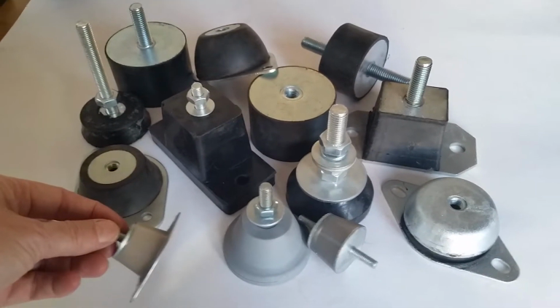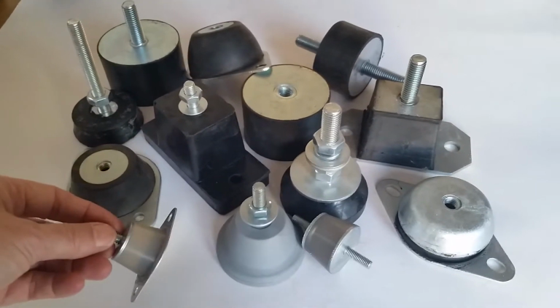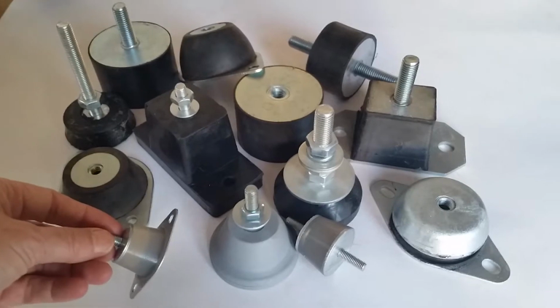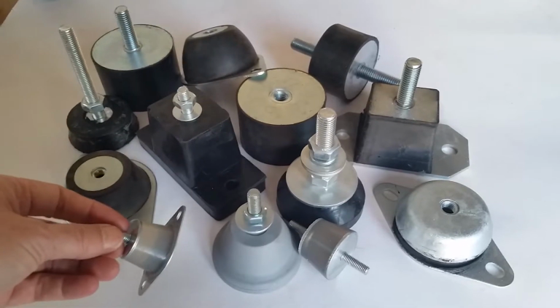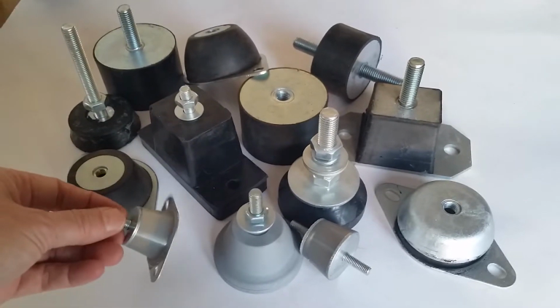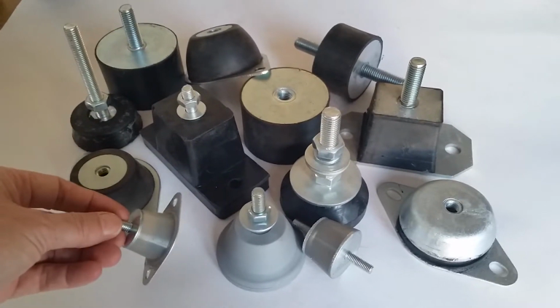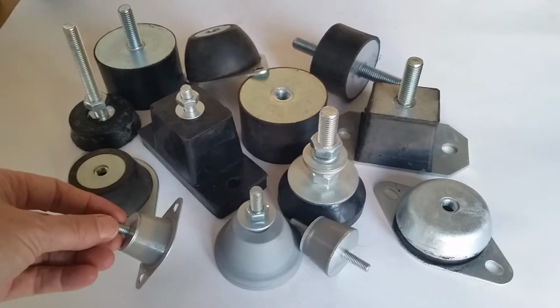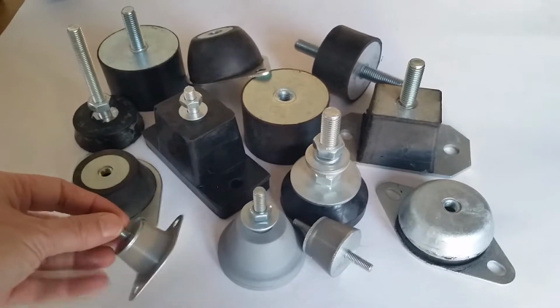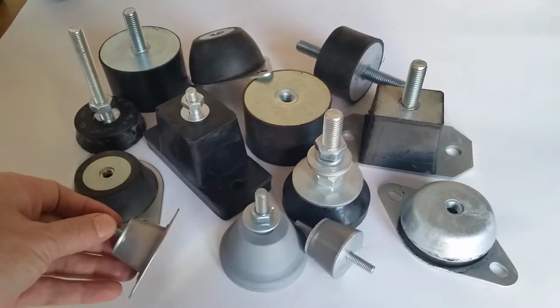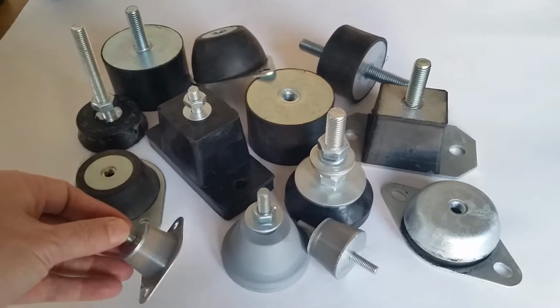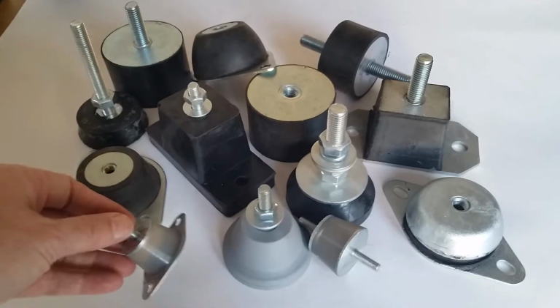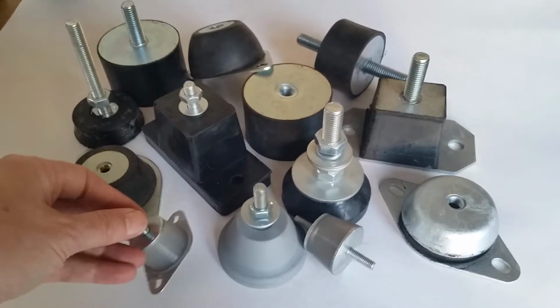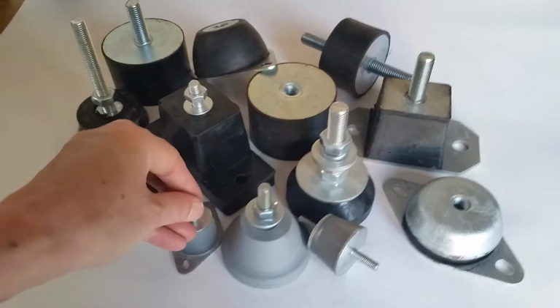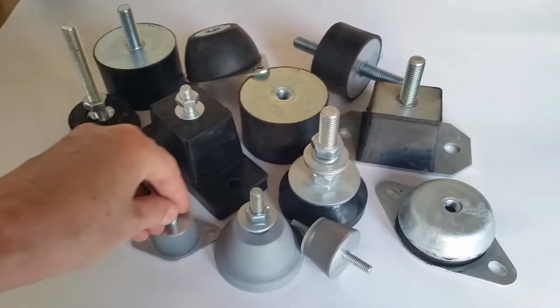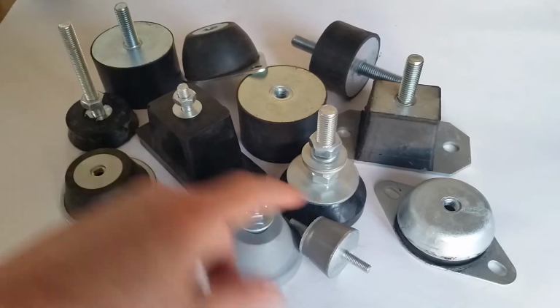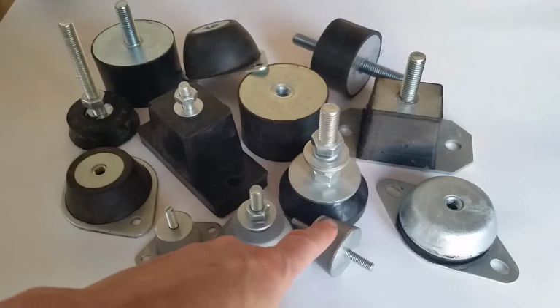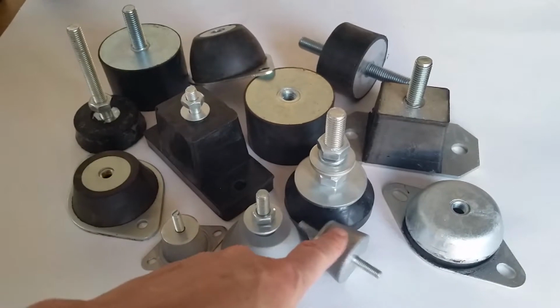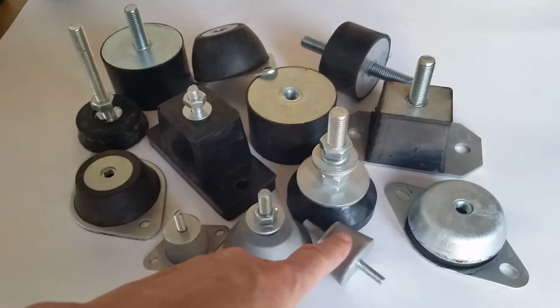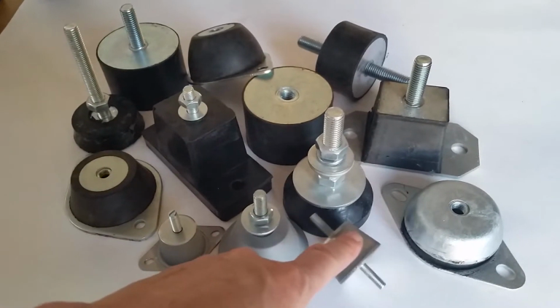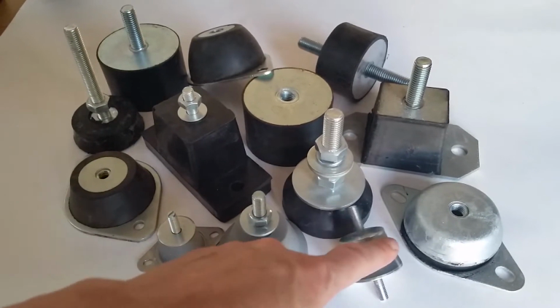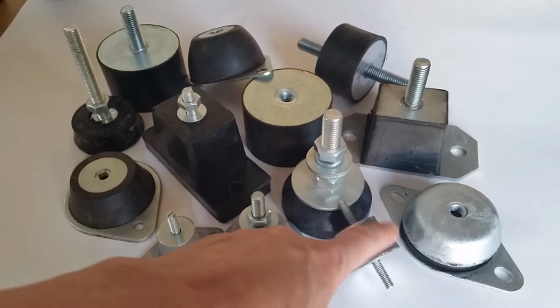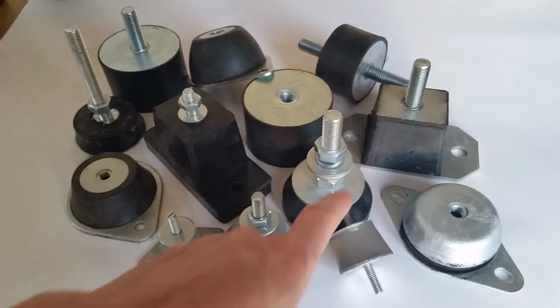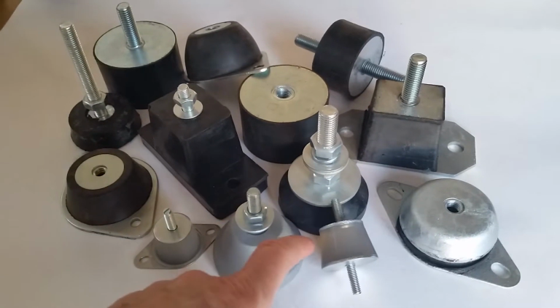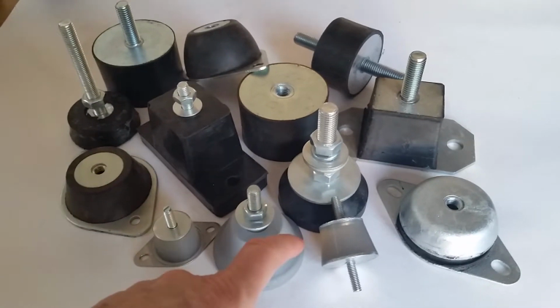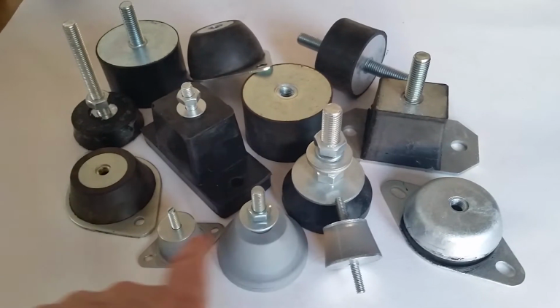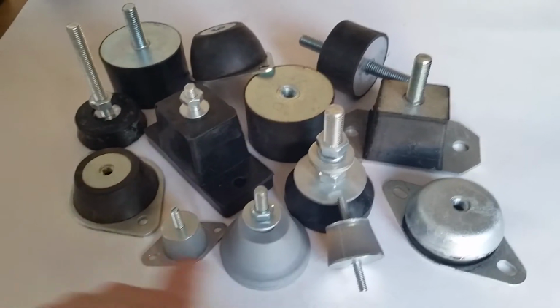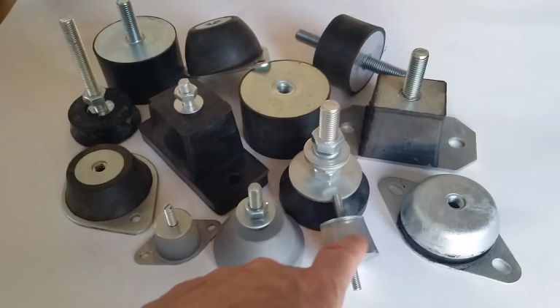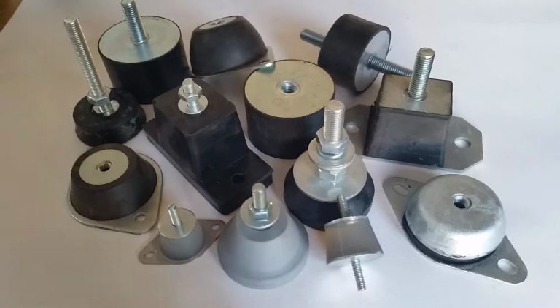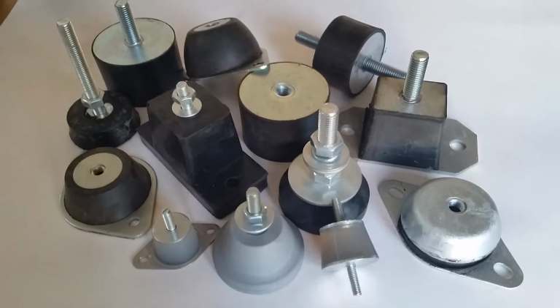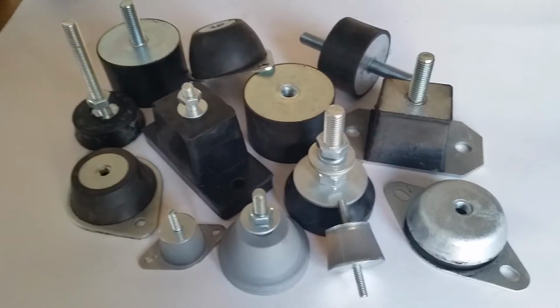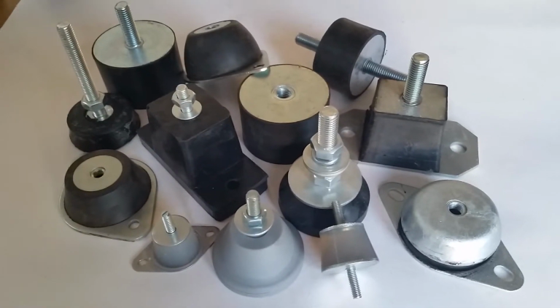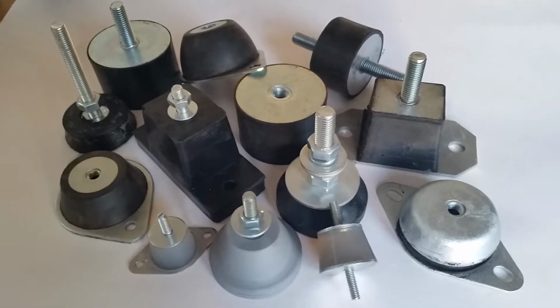For critical applications, this would suit about 50 kilos — this is a low-frequency damping gel mount. And the same again here for 100 kilos. These both operate from minus 40 to 200°C.